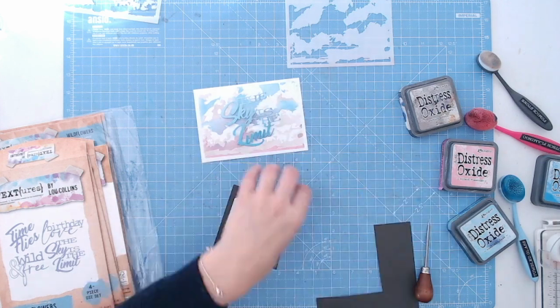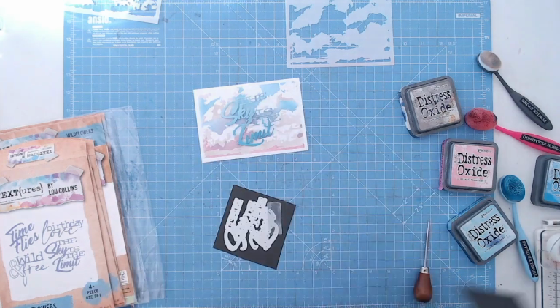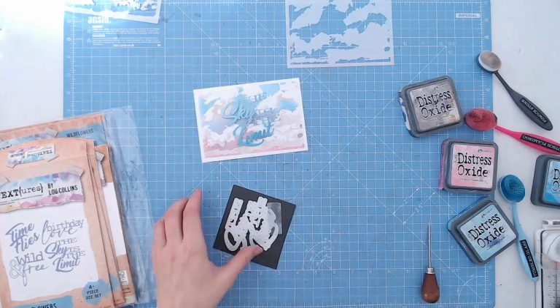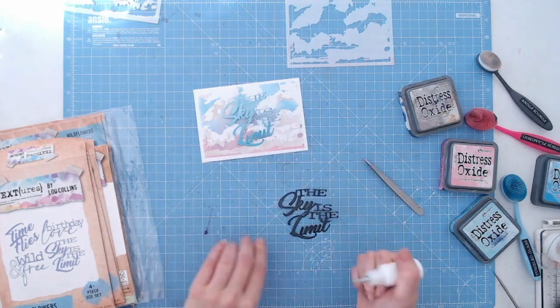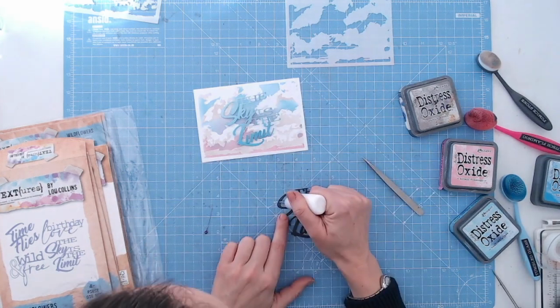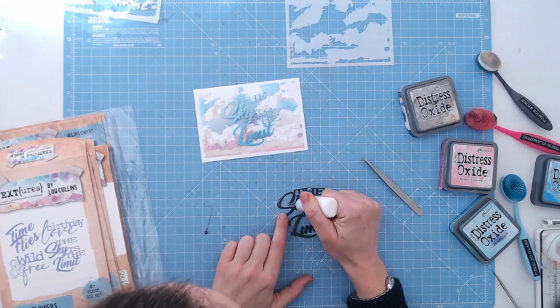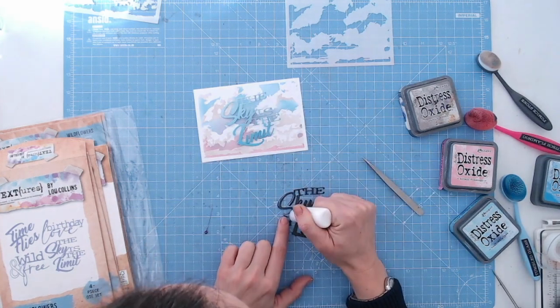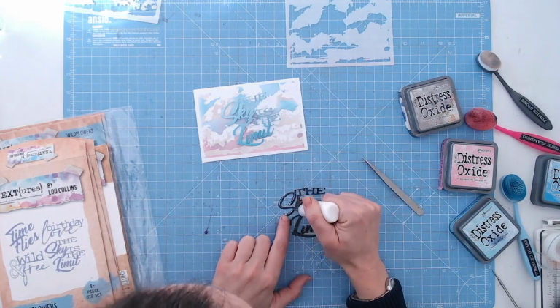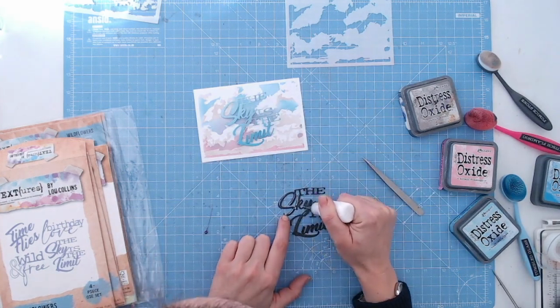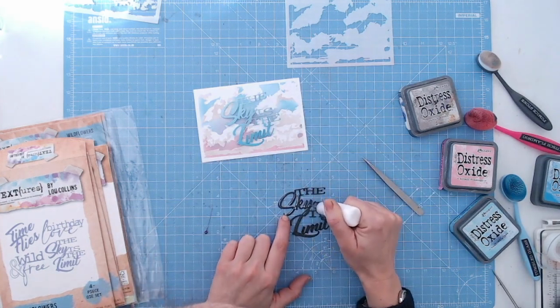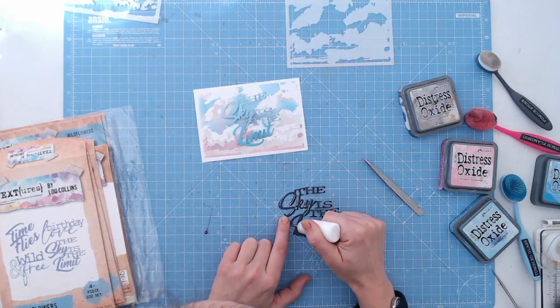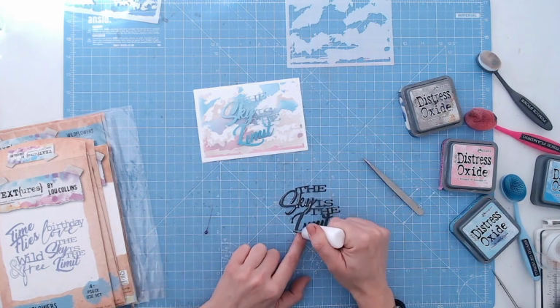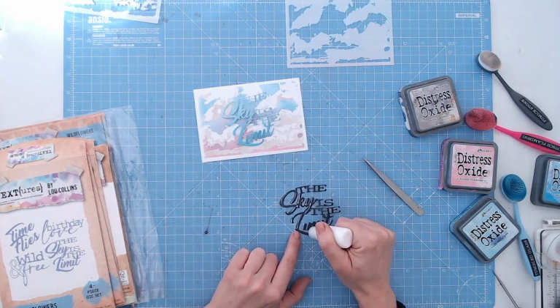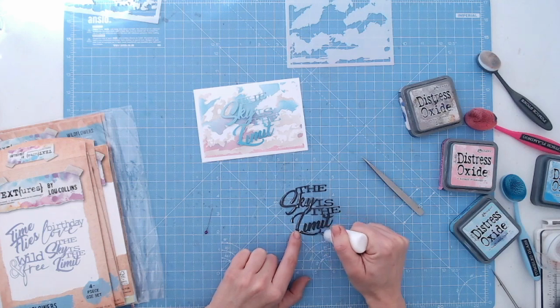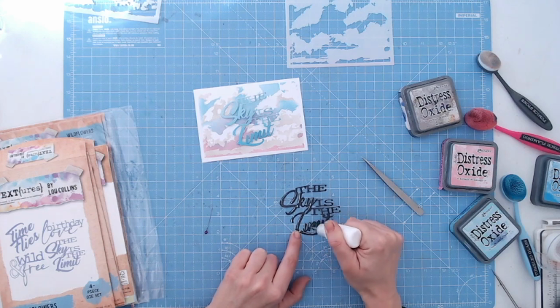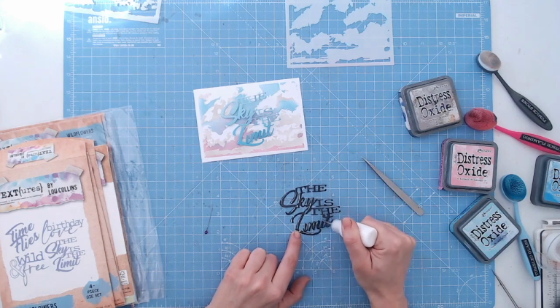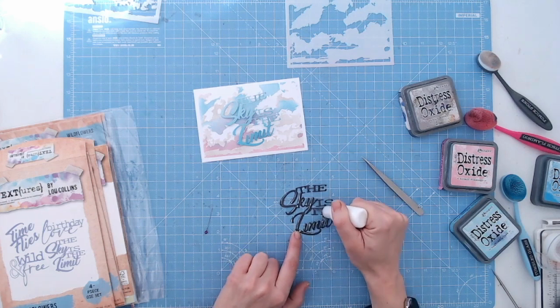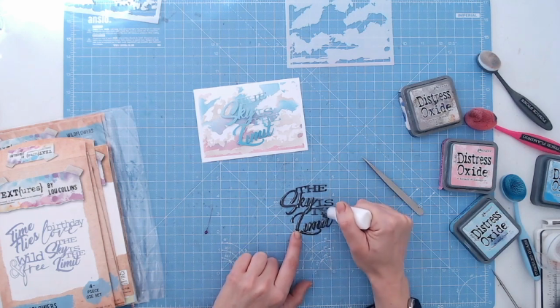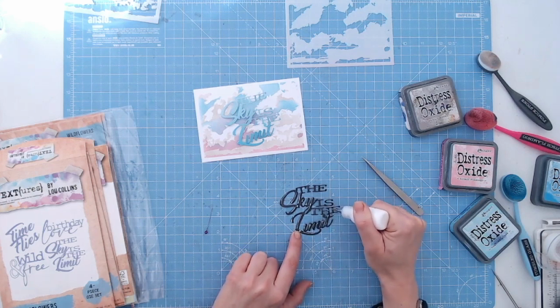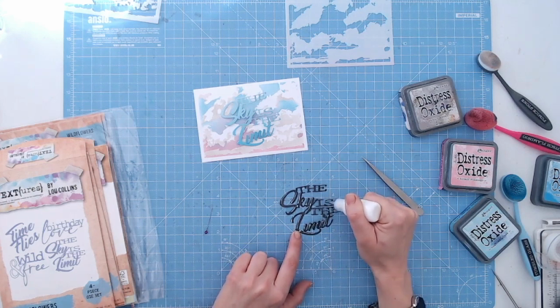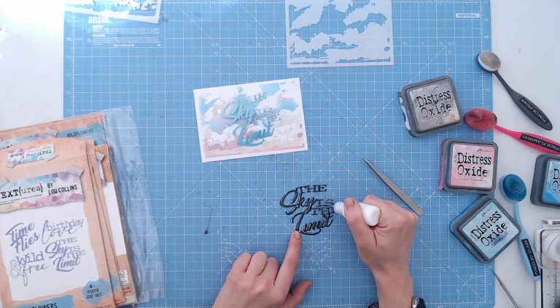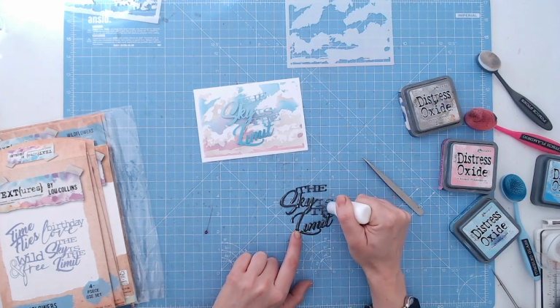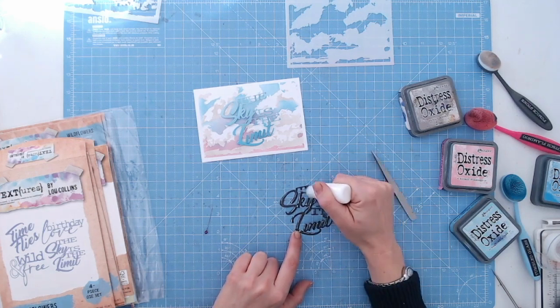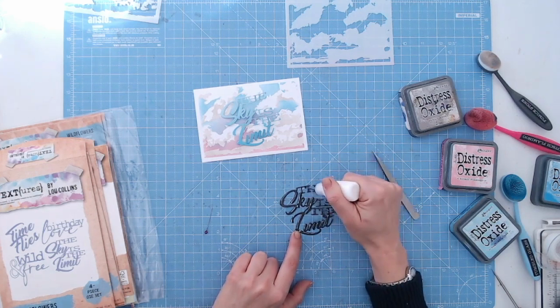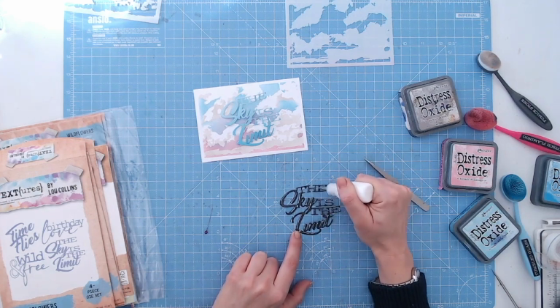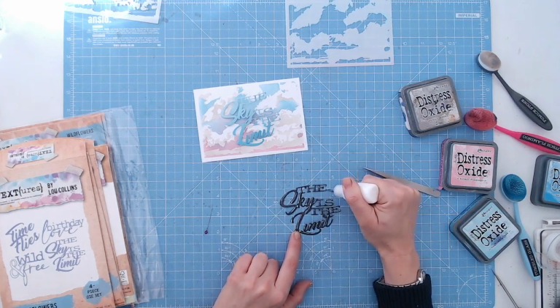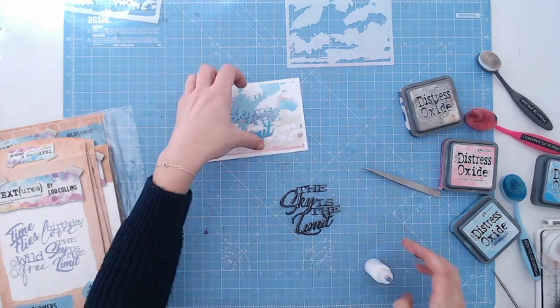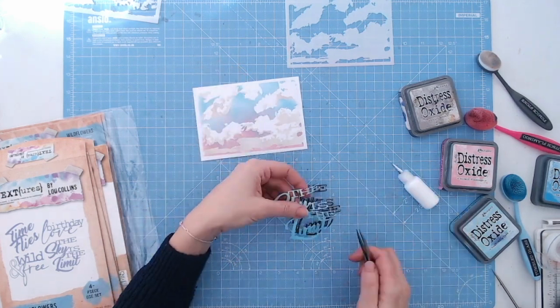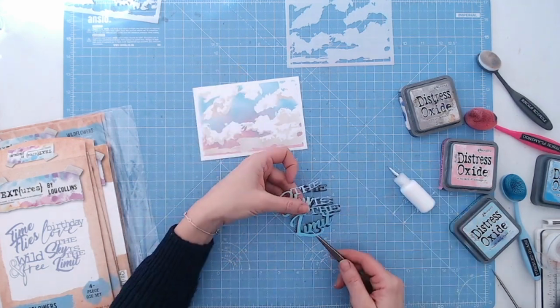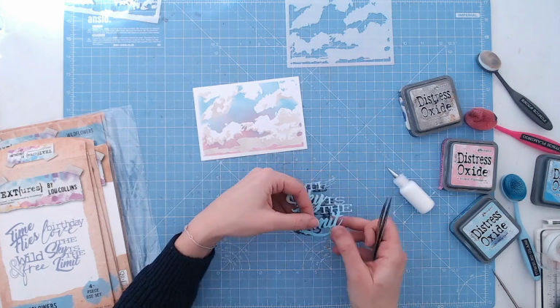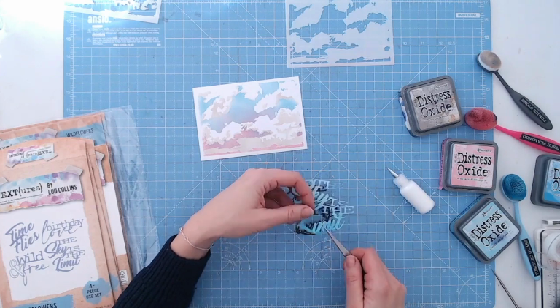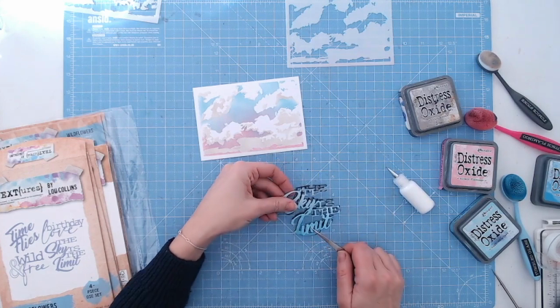I'm going to layer the two pieces up, just using my fine glue applicator to put glue all over the grey version, and then I'll put the blue version on top.